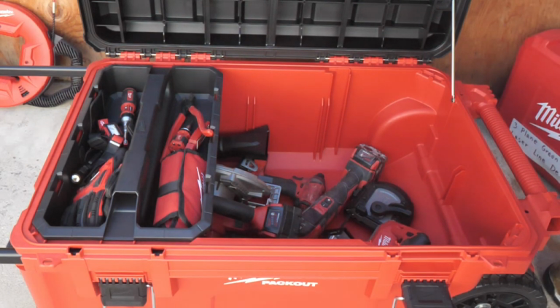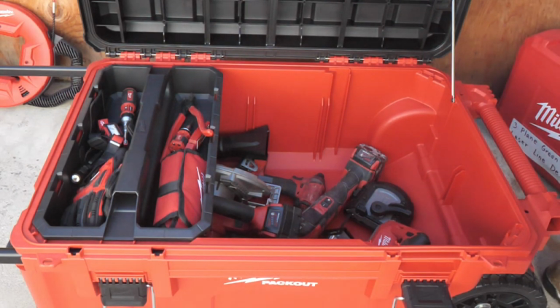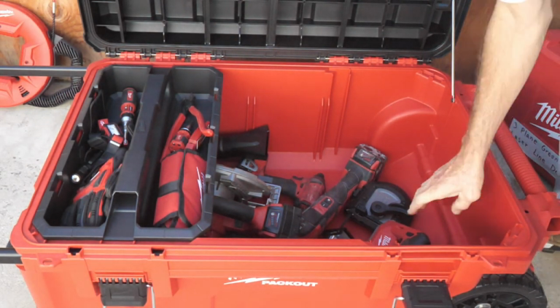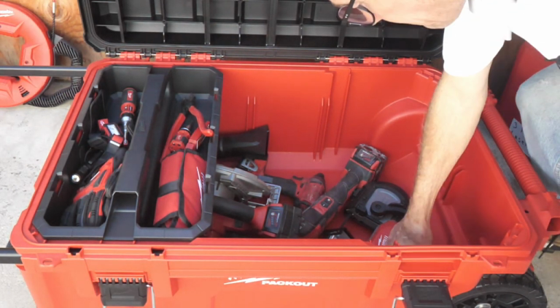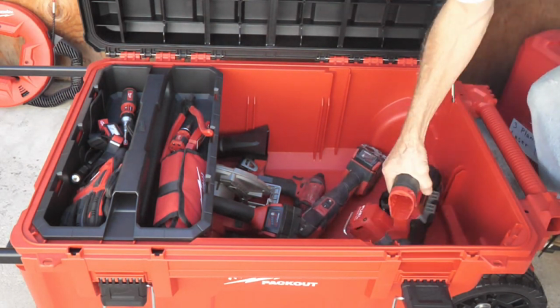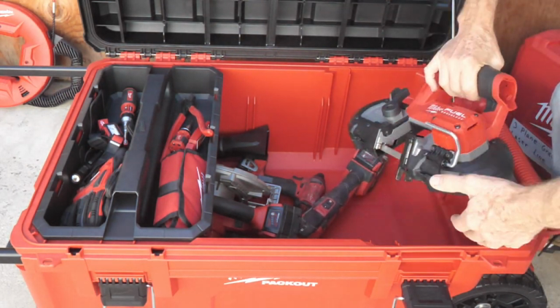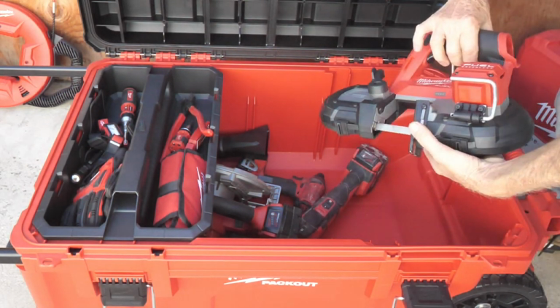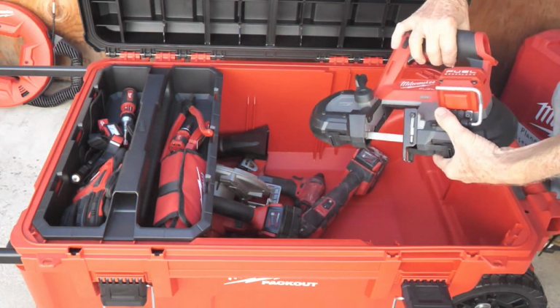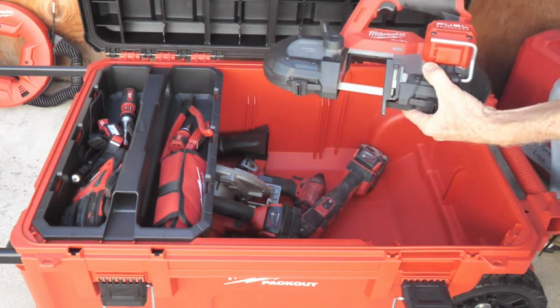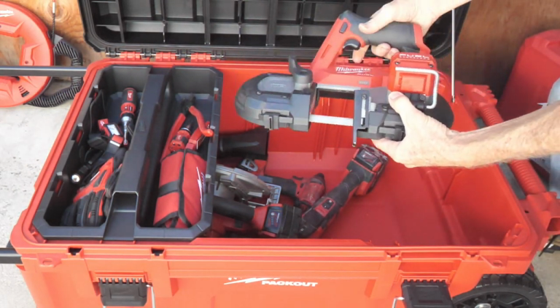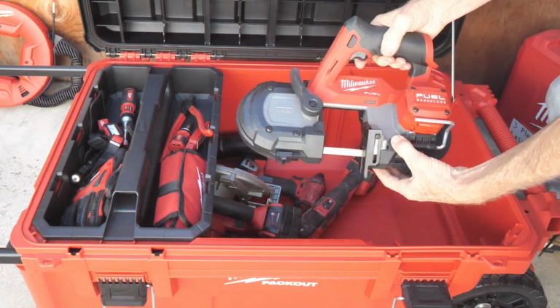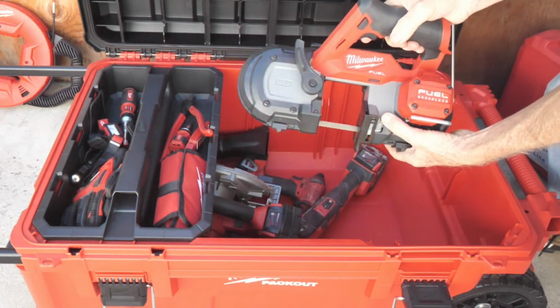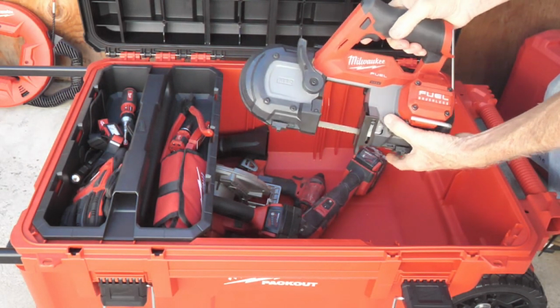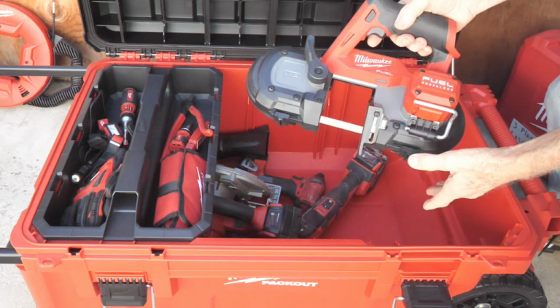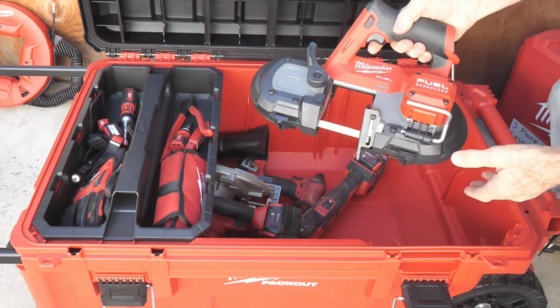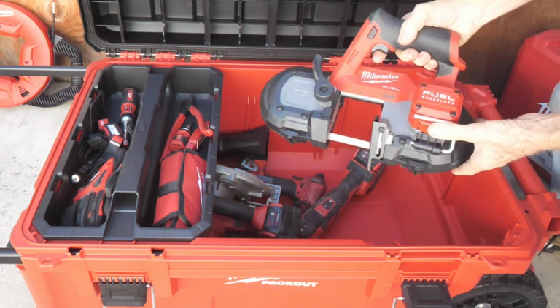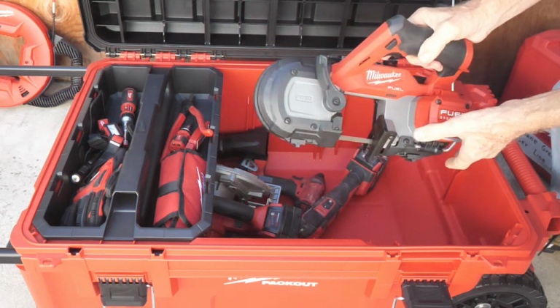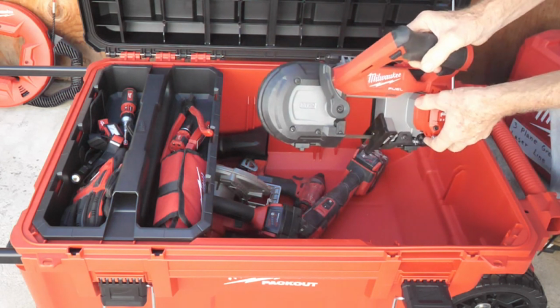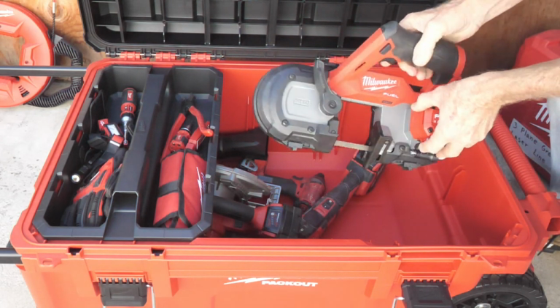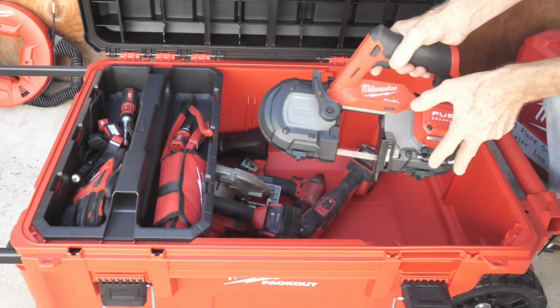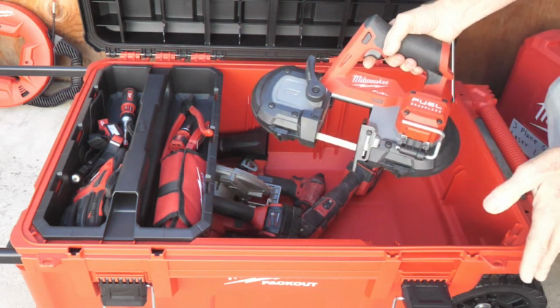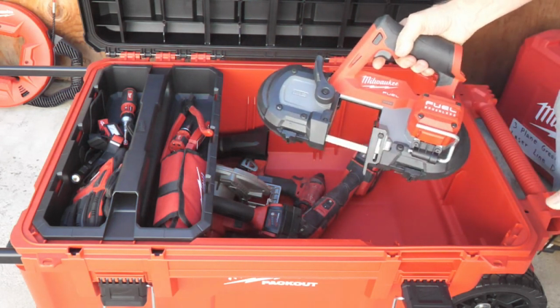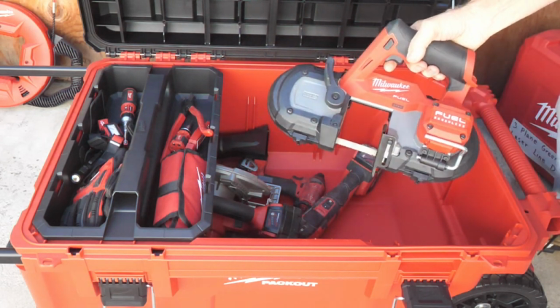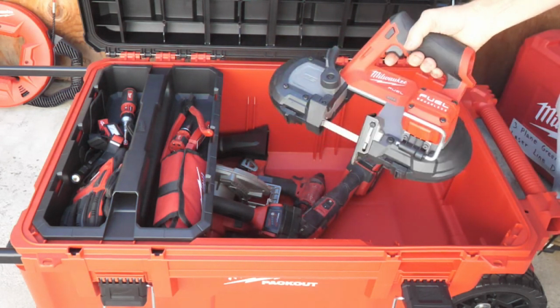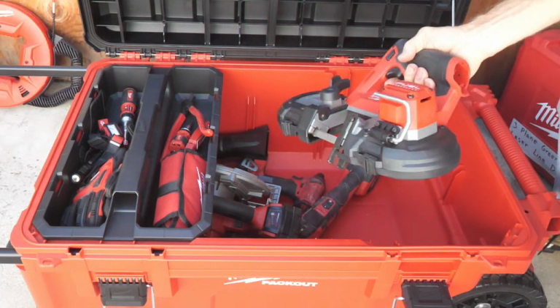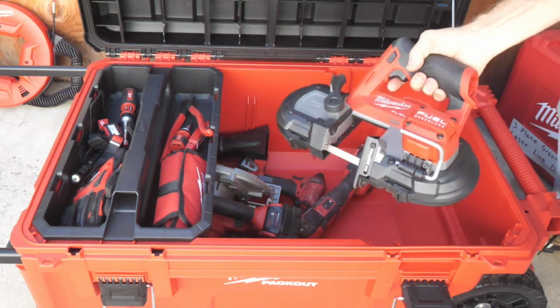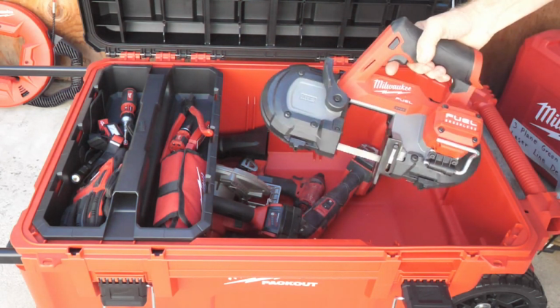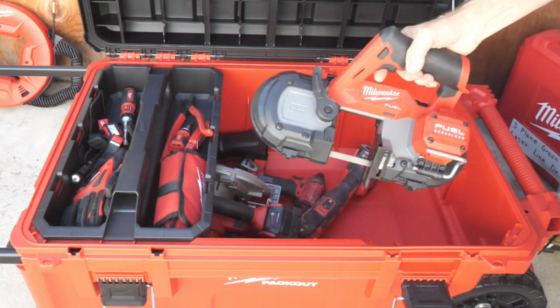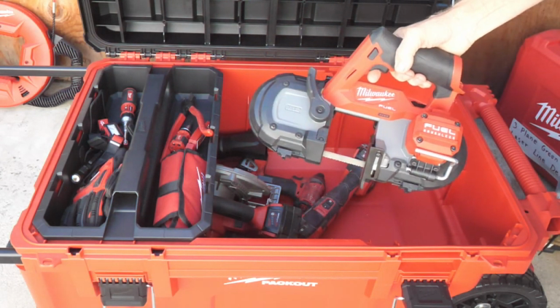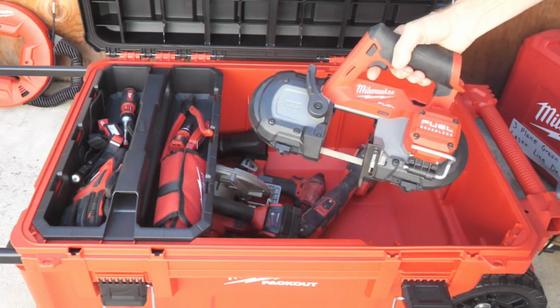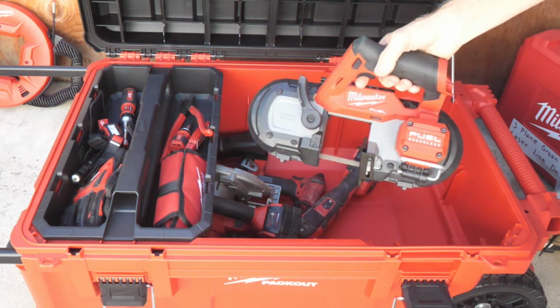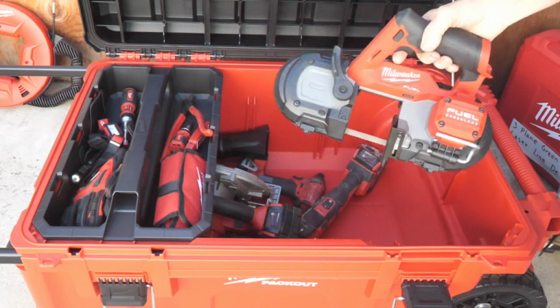Here's my M12 bandsaw — that's a little sweetheart. It's a really nice bandsaw: lightweight, quick, and easy to use.